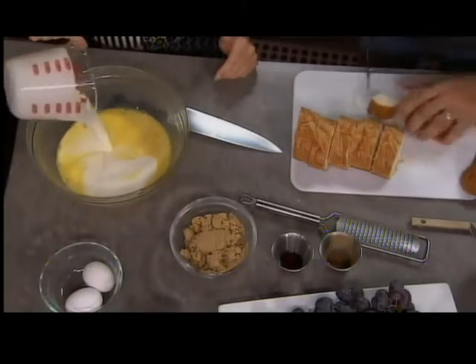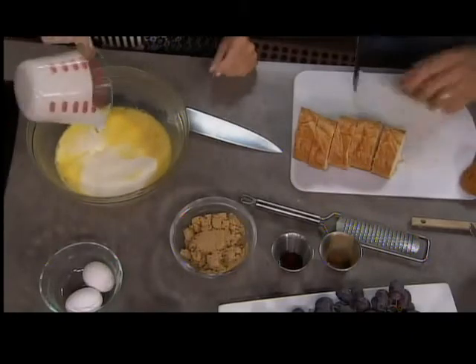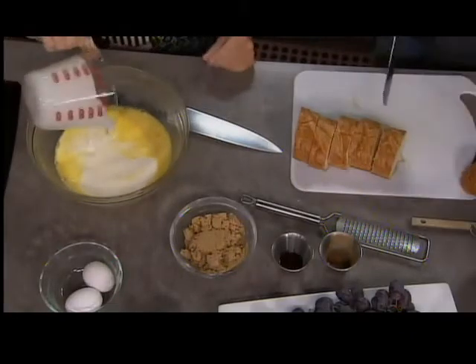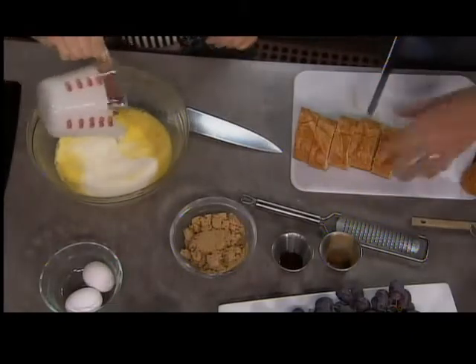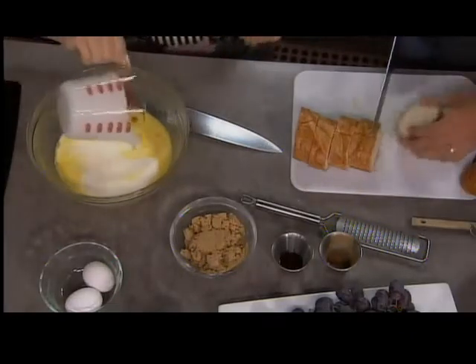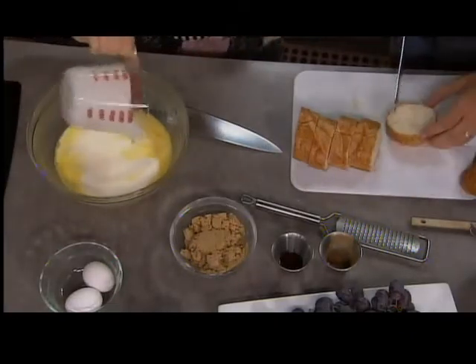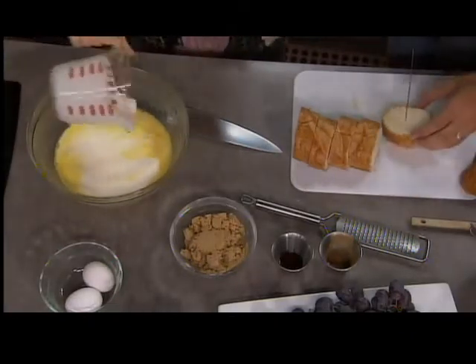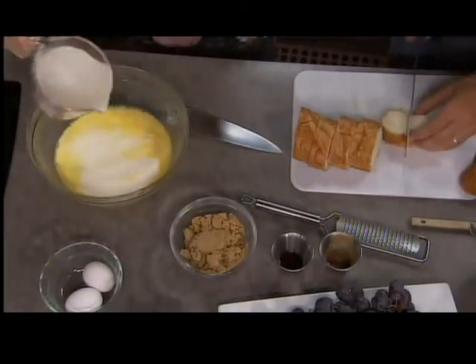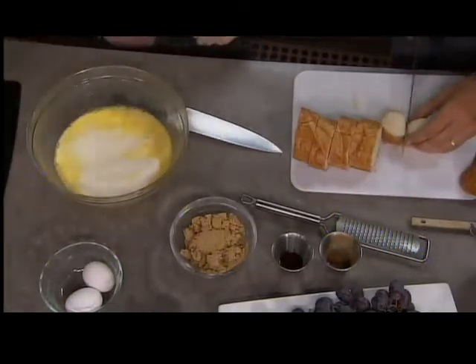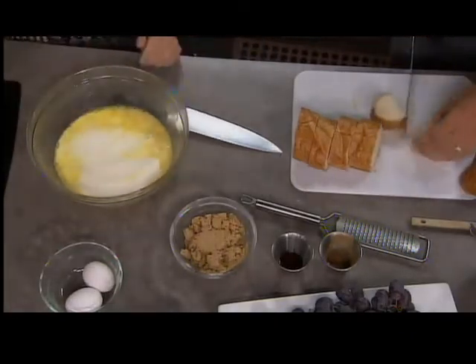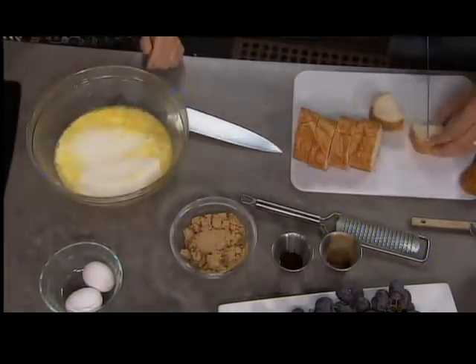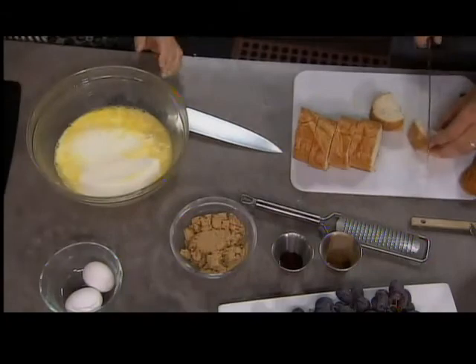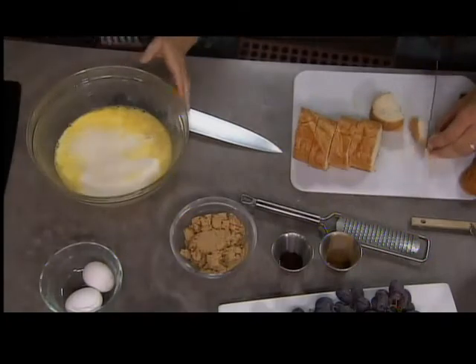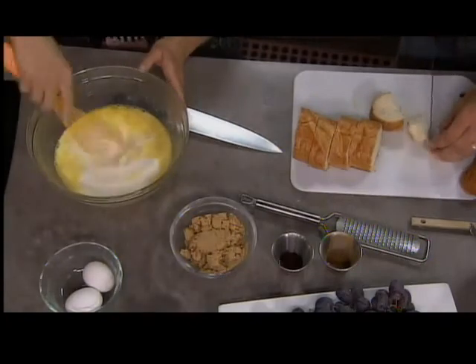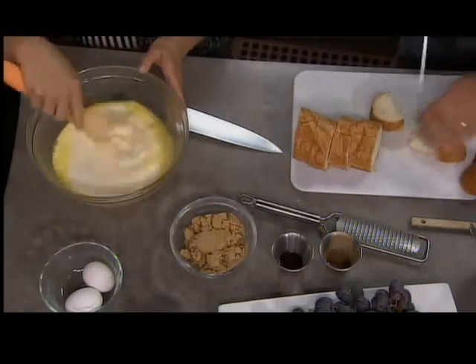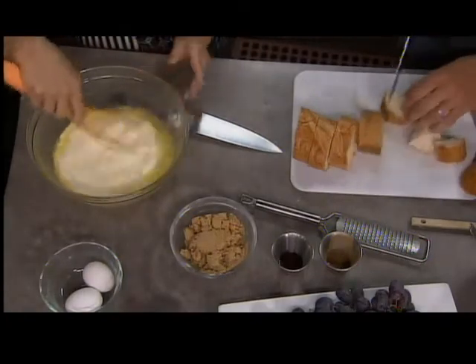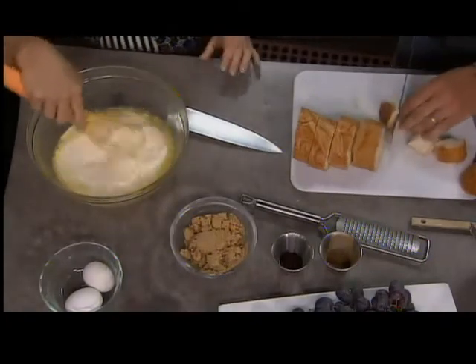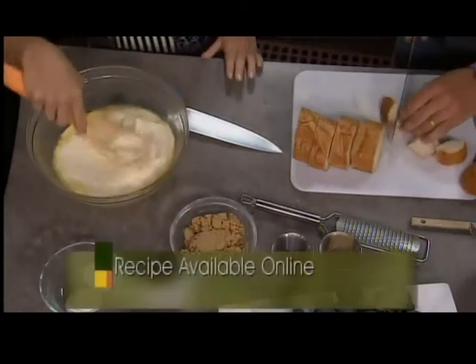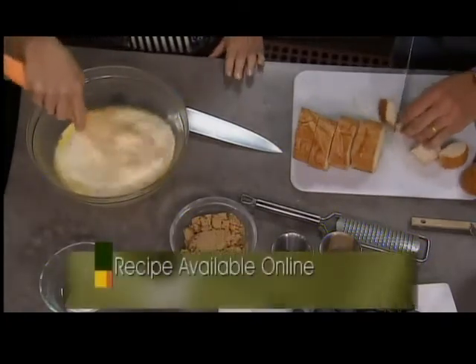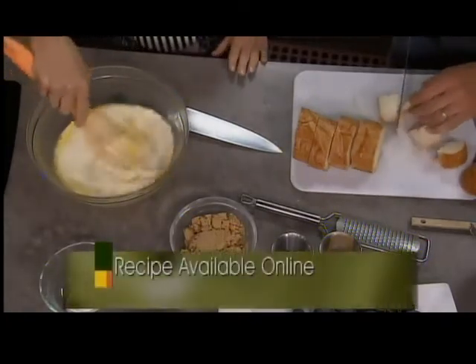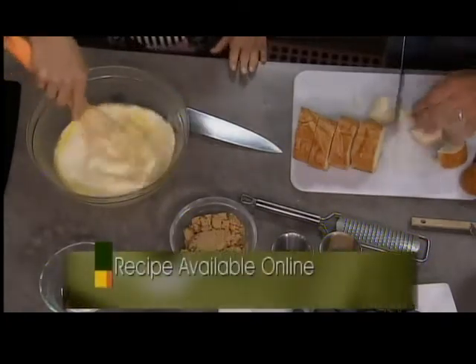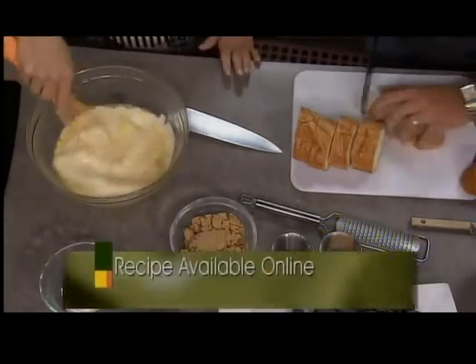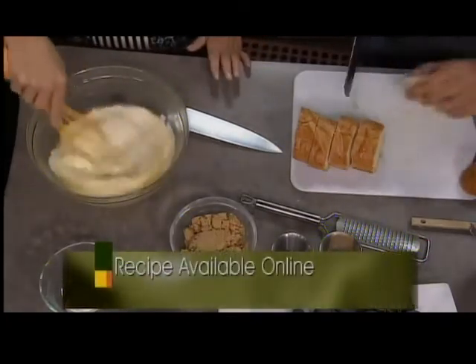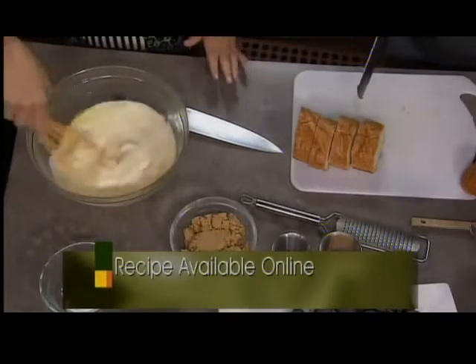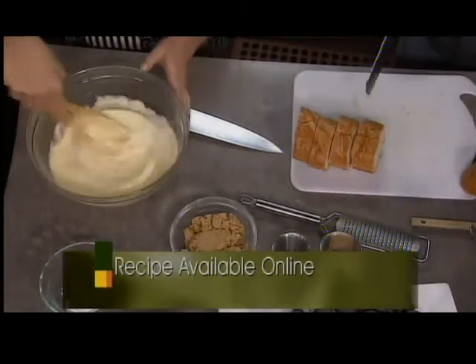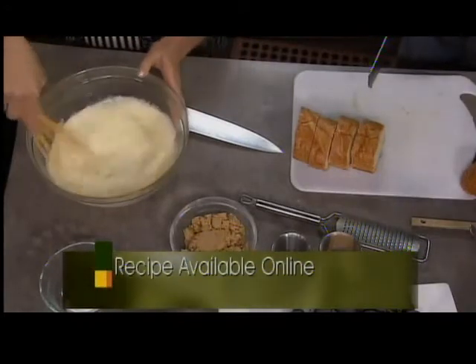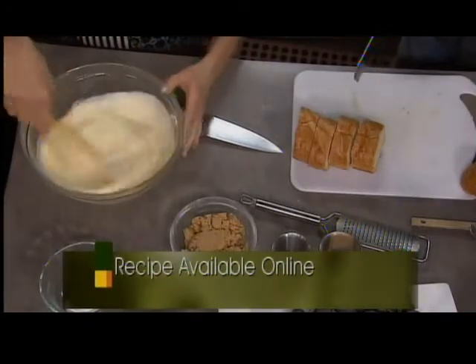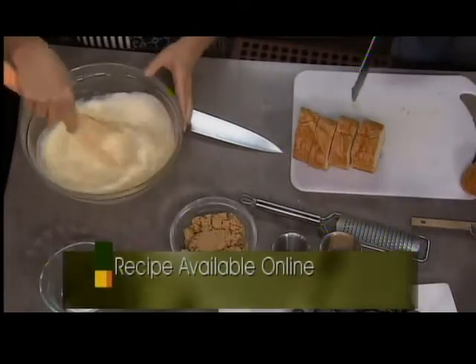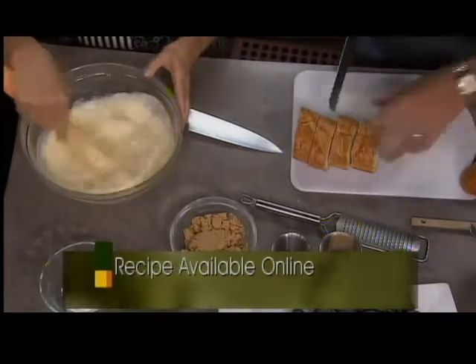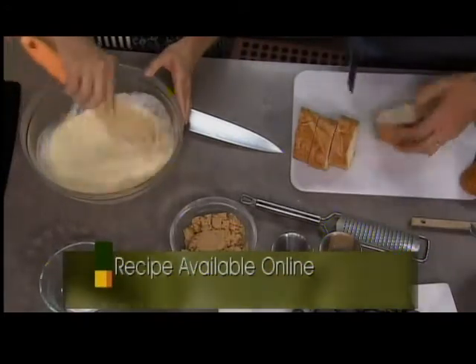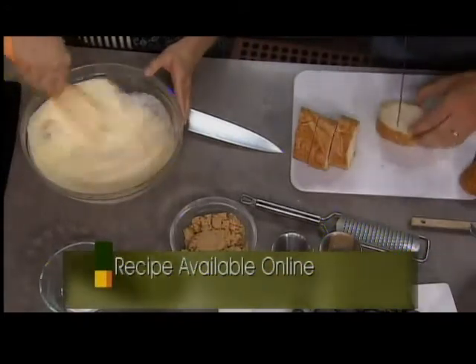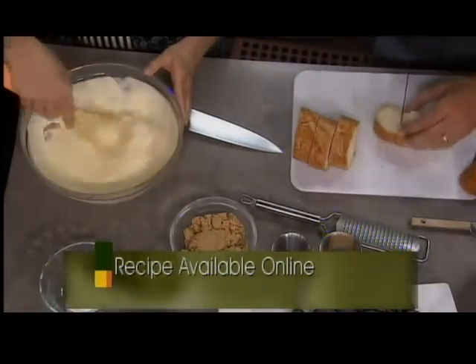Definitely this is one of those best served warm. It is best served warm. If you have some left over, it also makes a nice little cold breakfast. So four eggs, and it looks like there's about two cups of heavy cream.